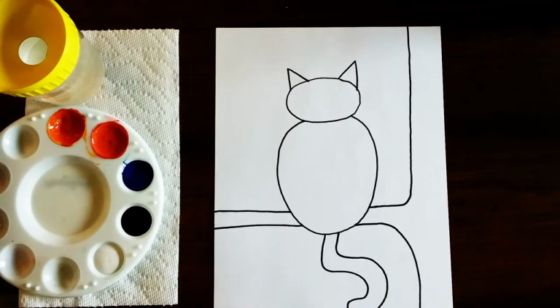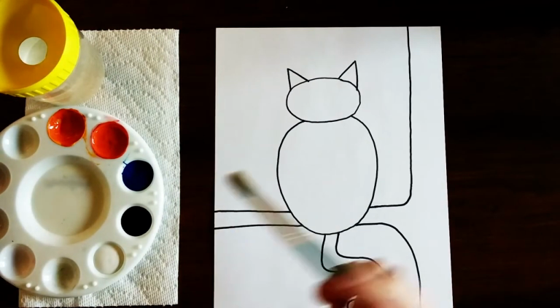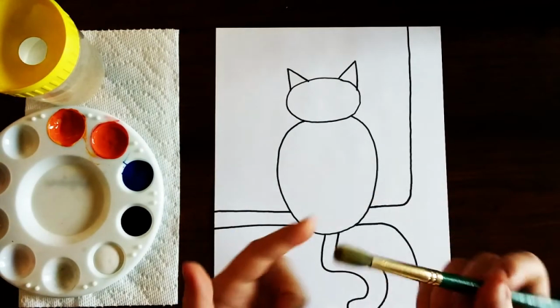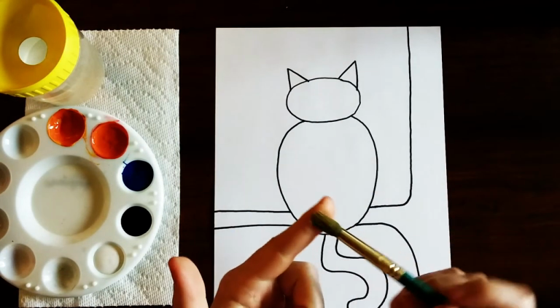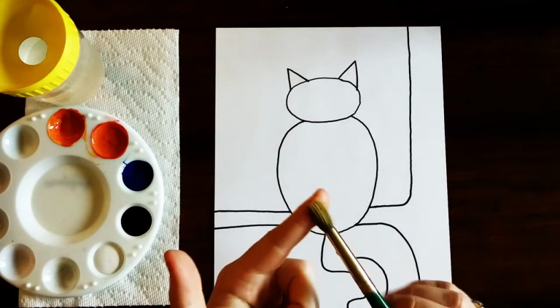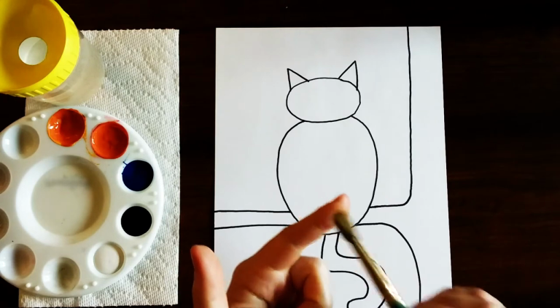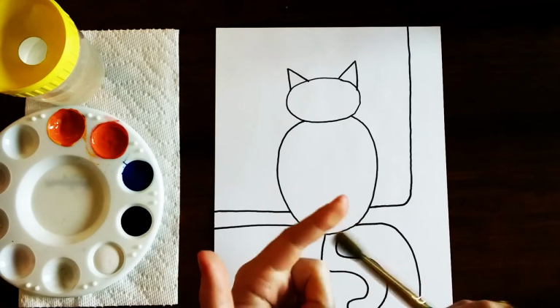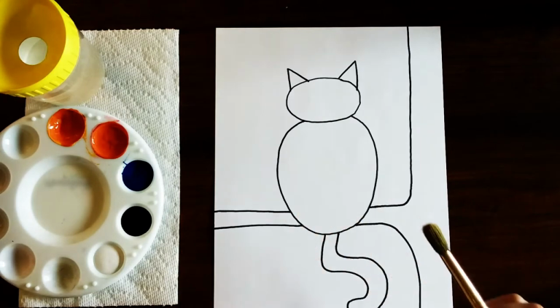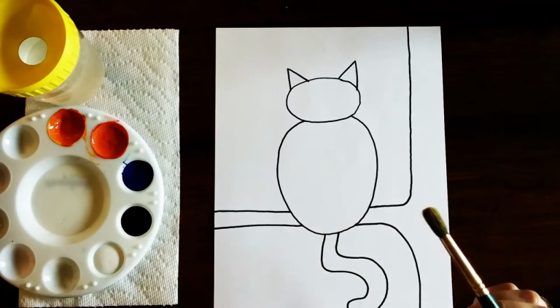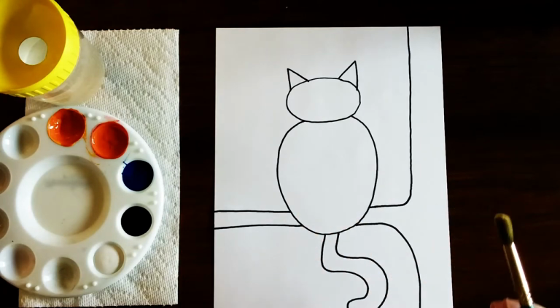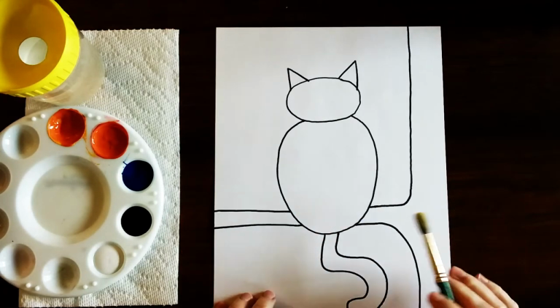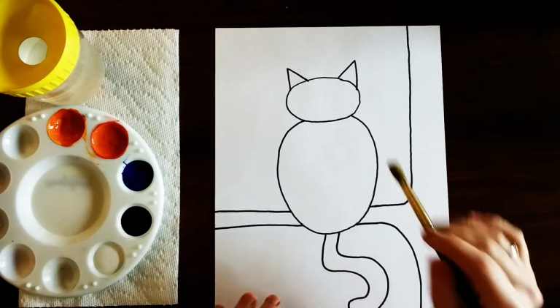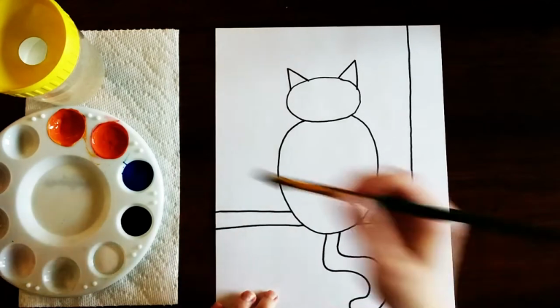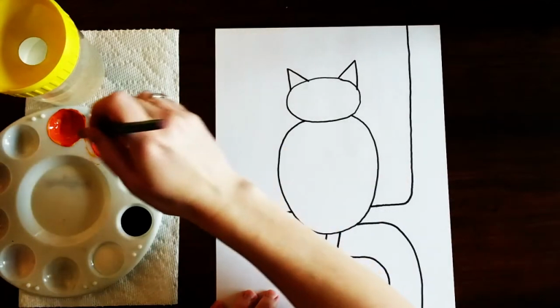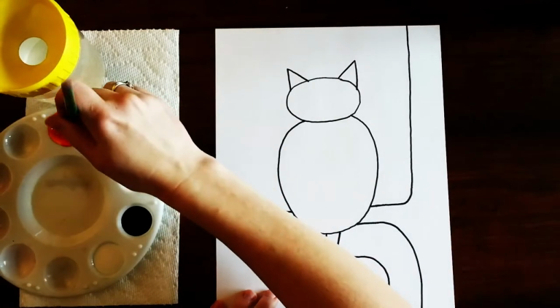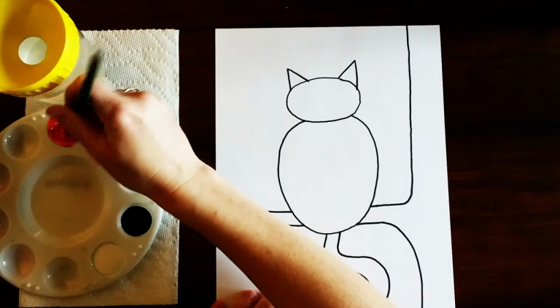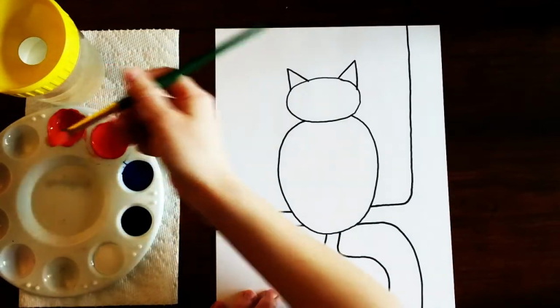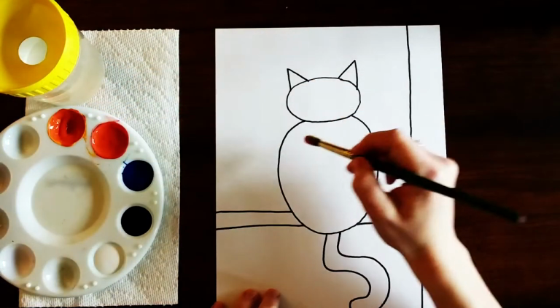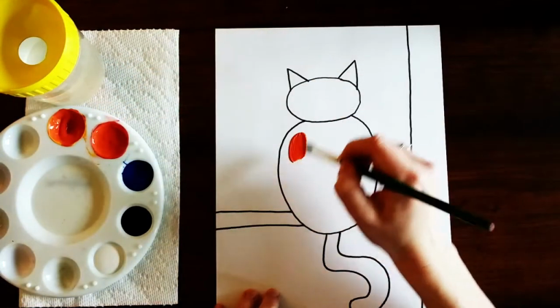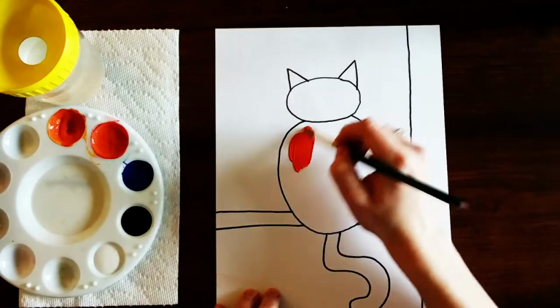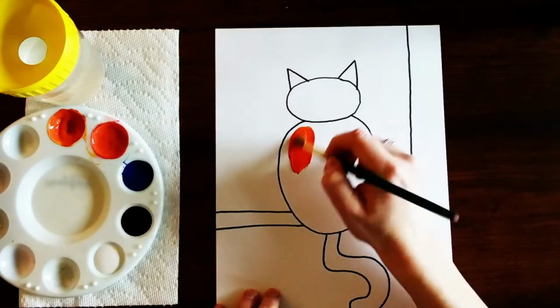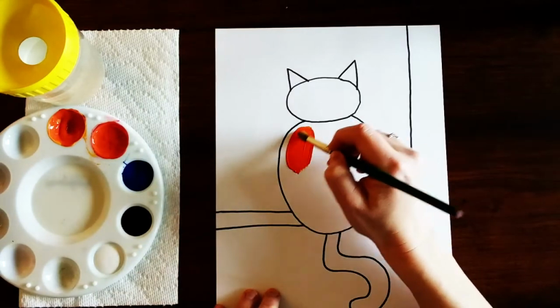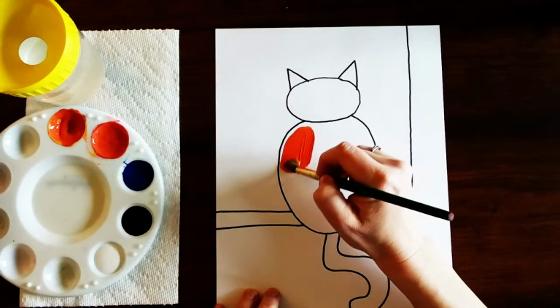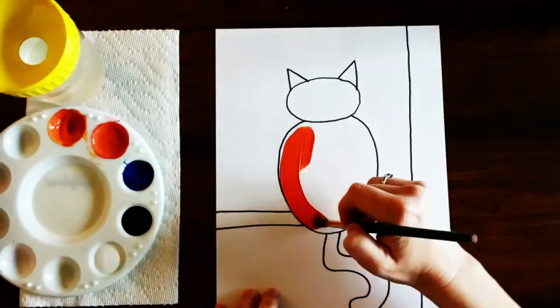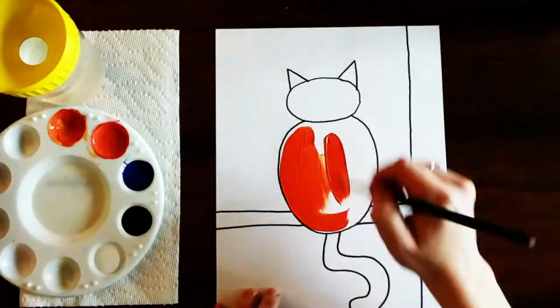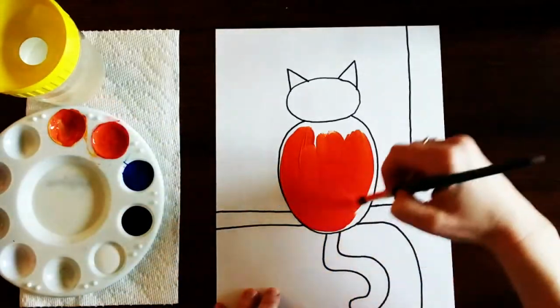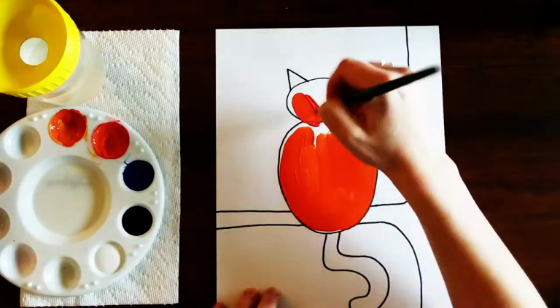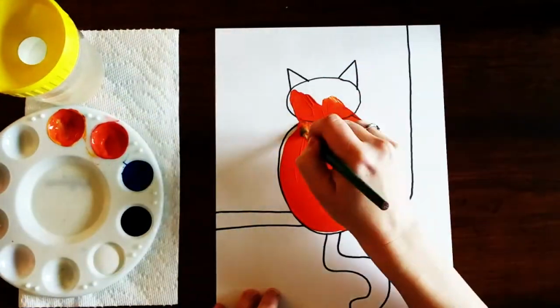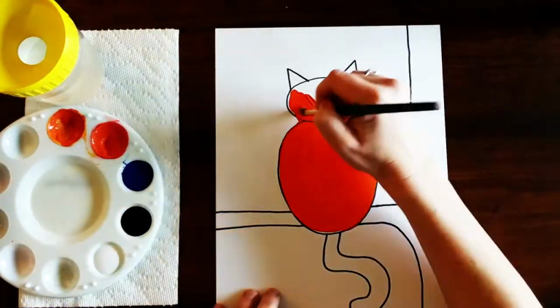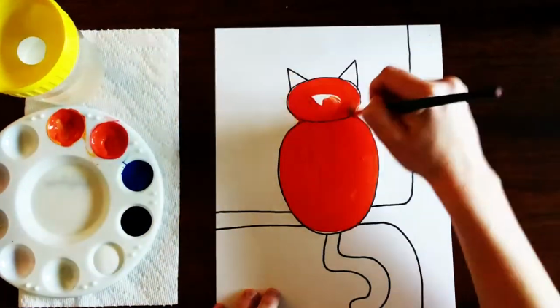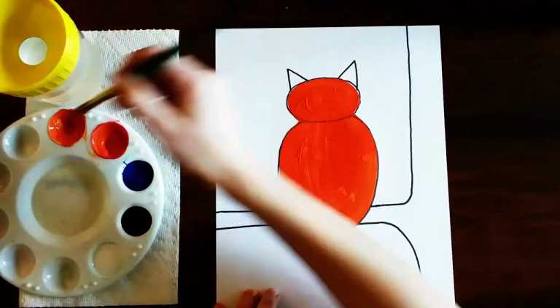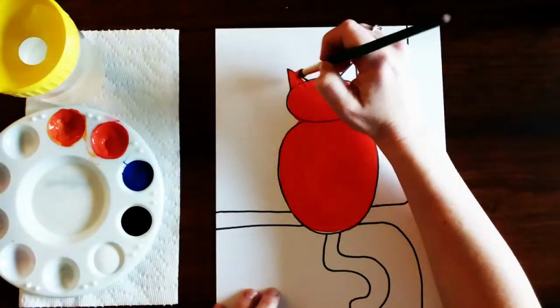You're gonna be using a fairly fluffy paintbrush for this project. The first thing we're gonna do is just paint the cat completely orange, and when you're painting this the cat does not have to be painted perfectly.